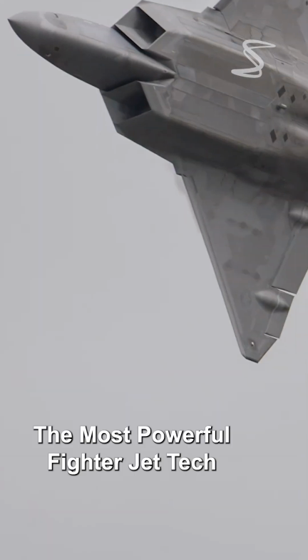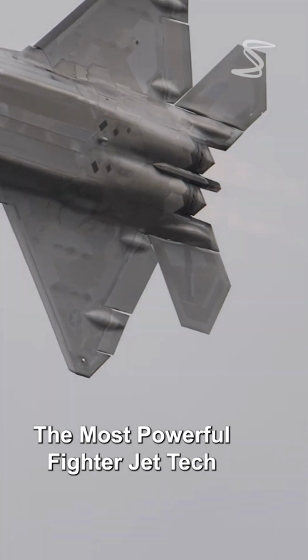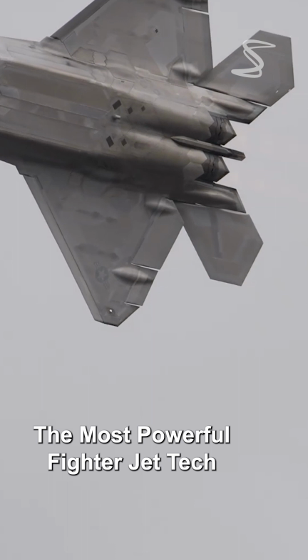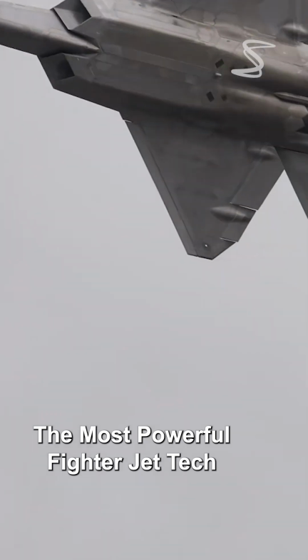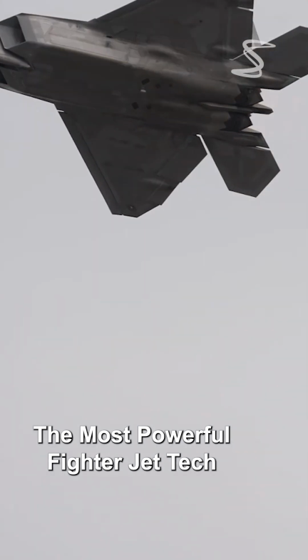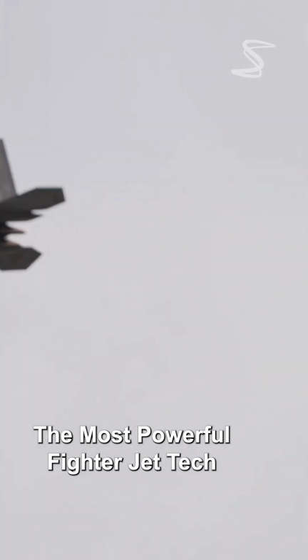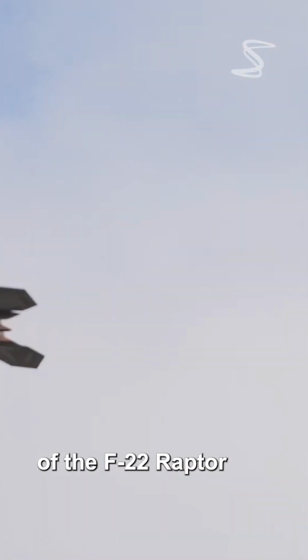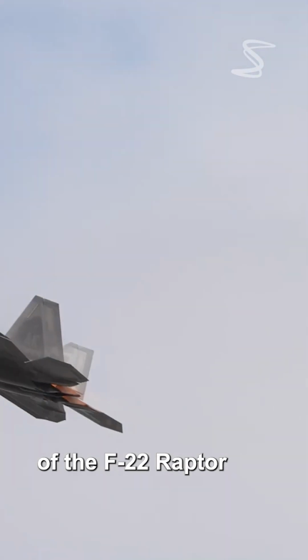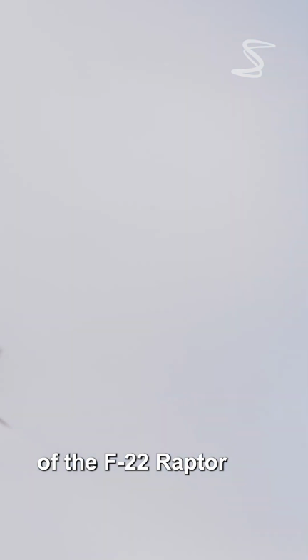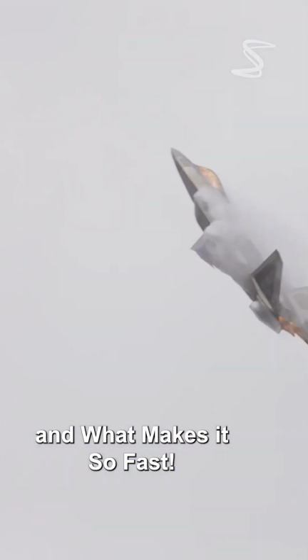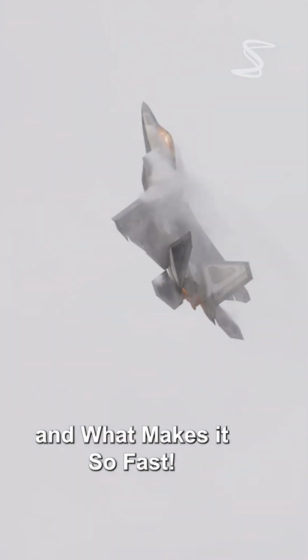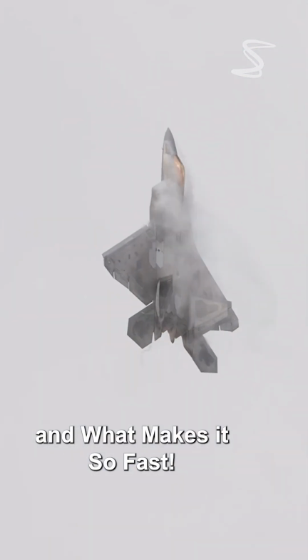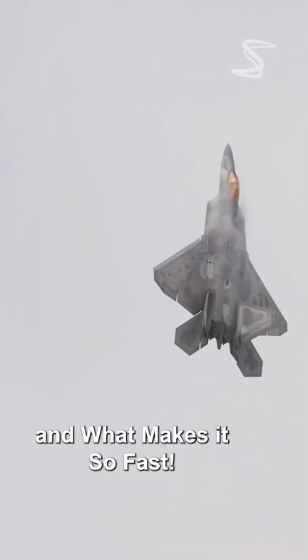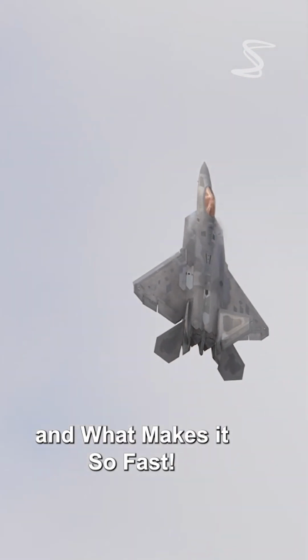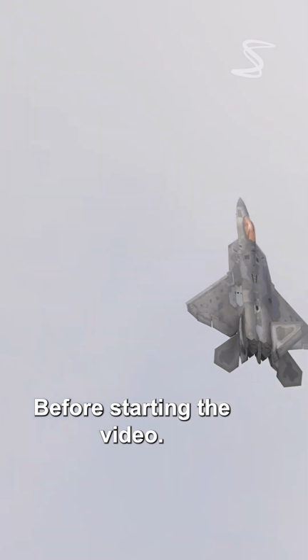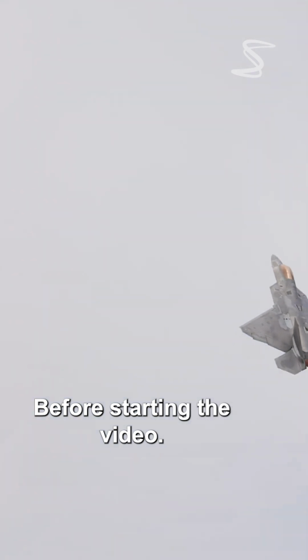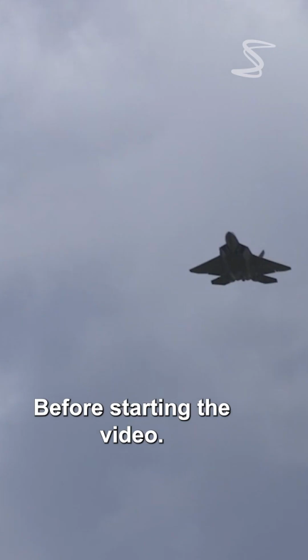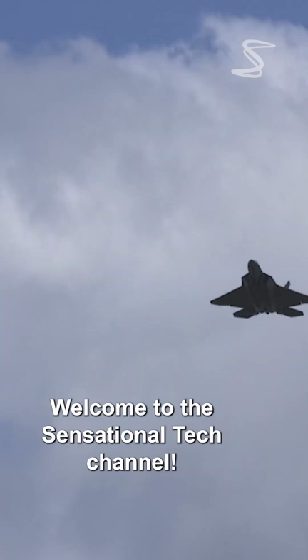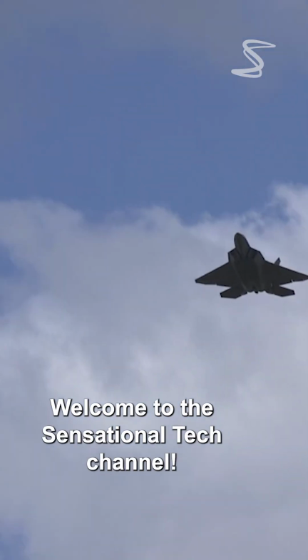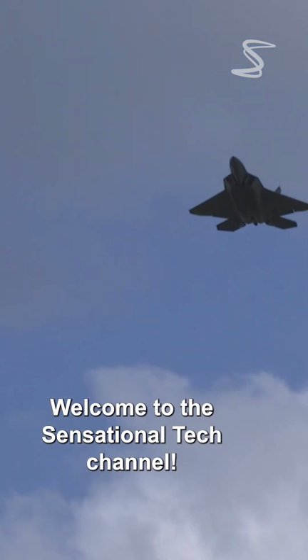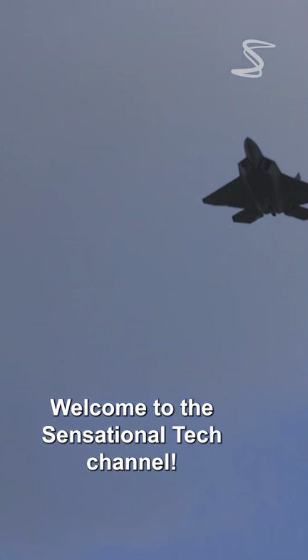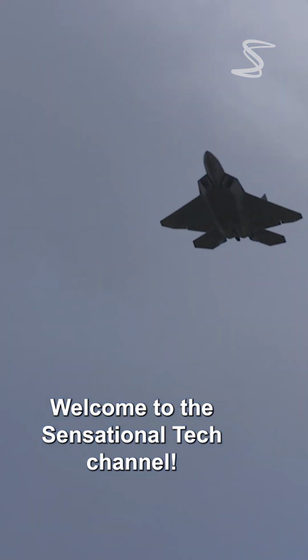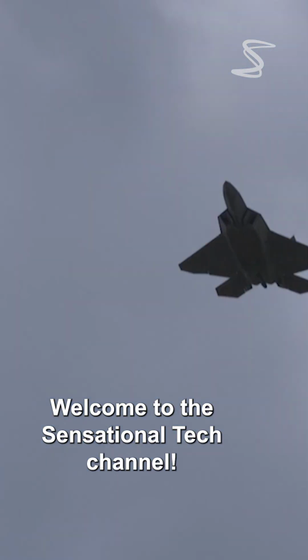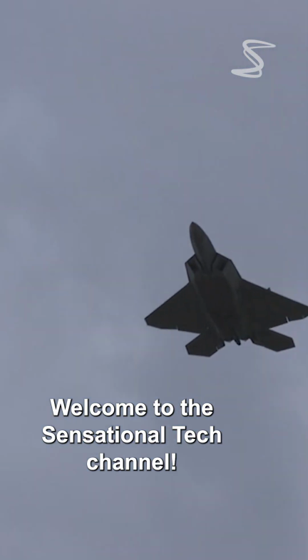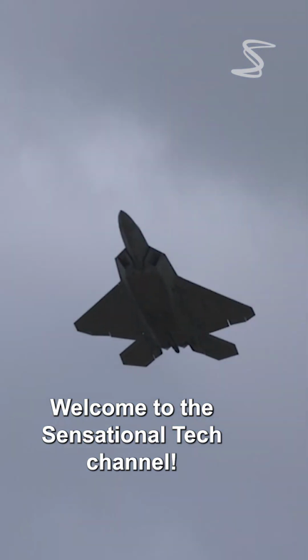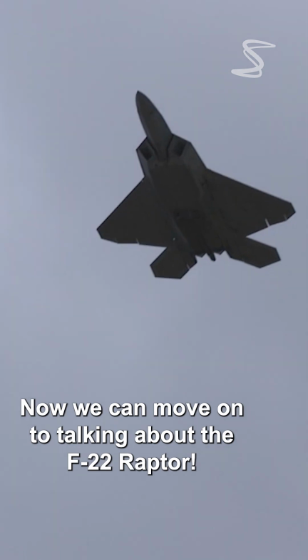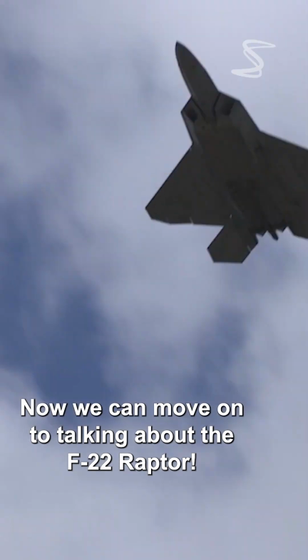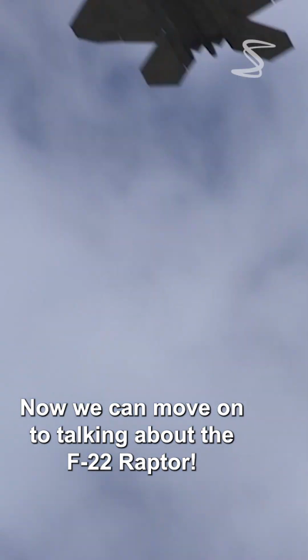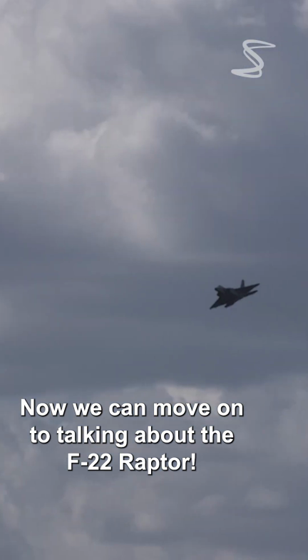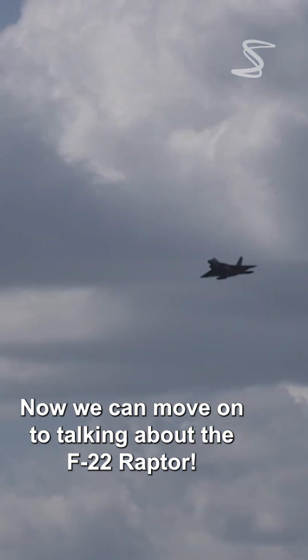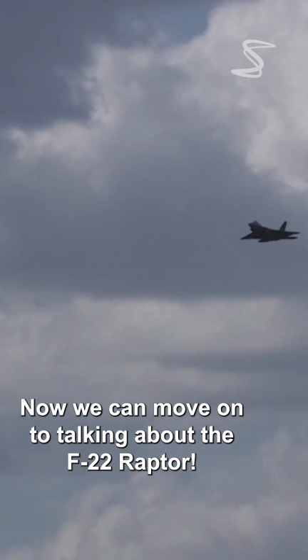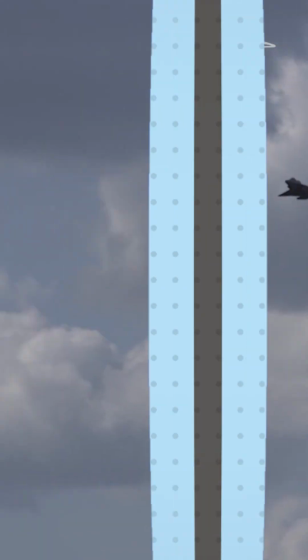Welcome to the Sensational Tech channel. Today we're looking at the most powerful fighter jet tech of the F-22 Raptor and what makes it so fast.